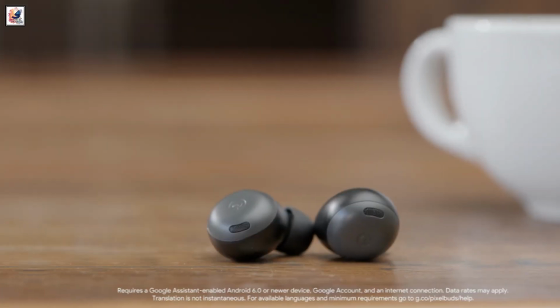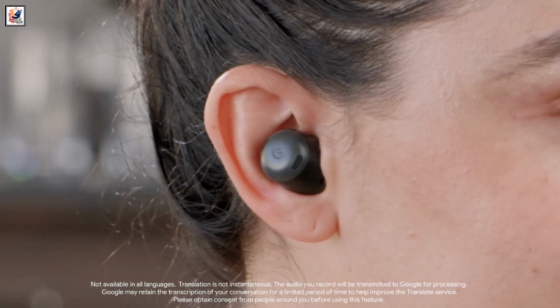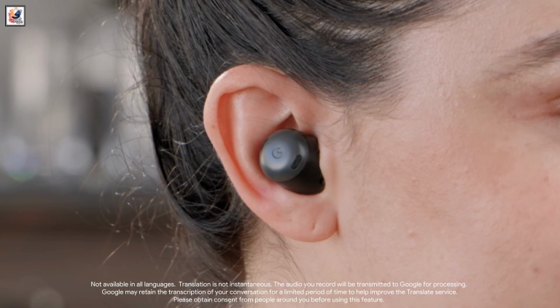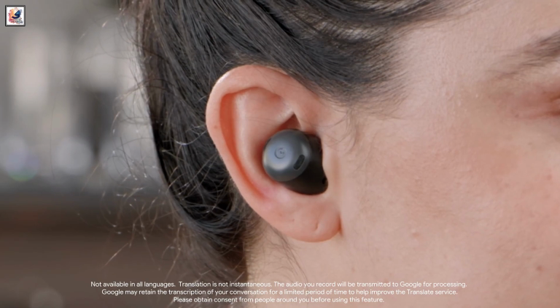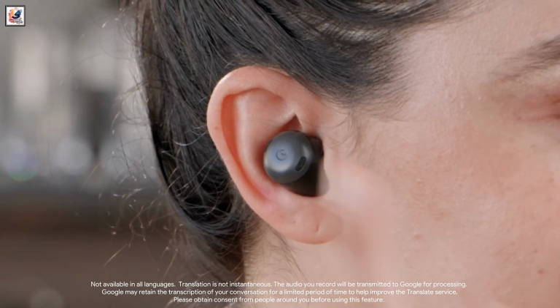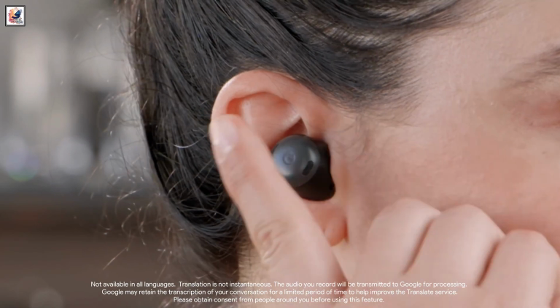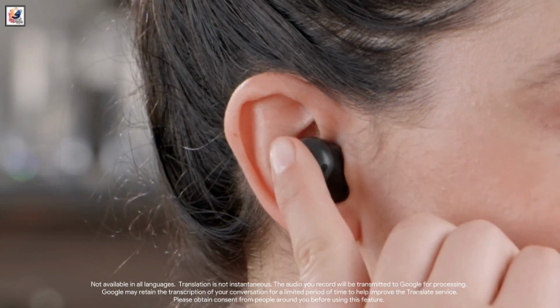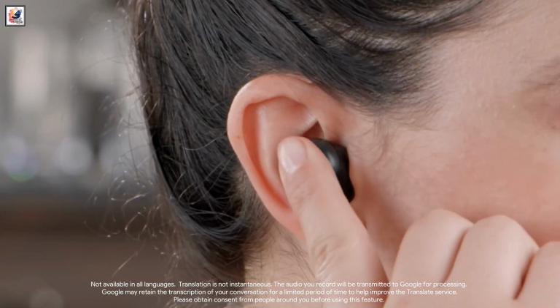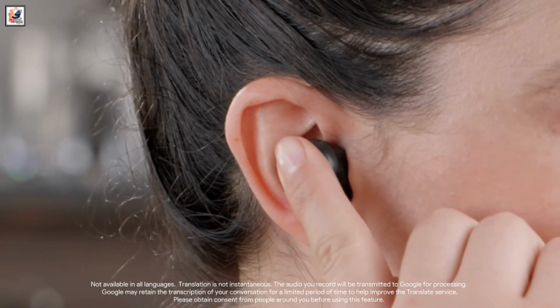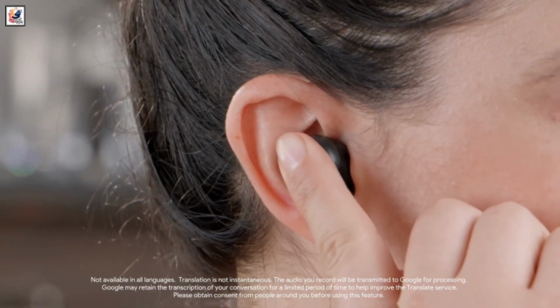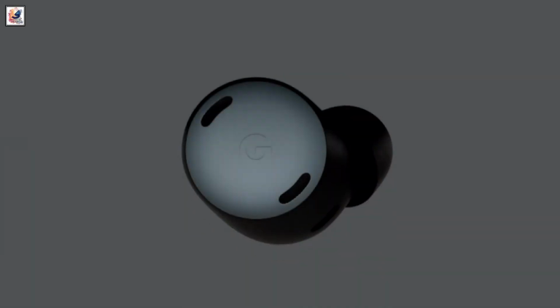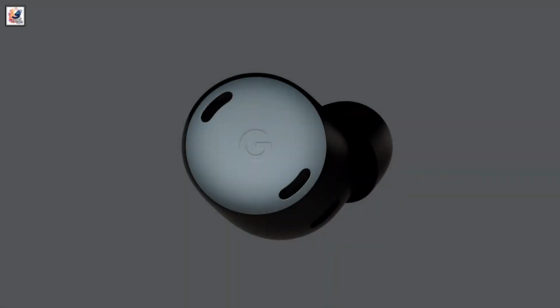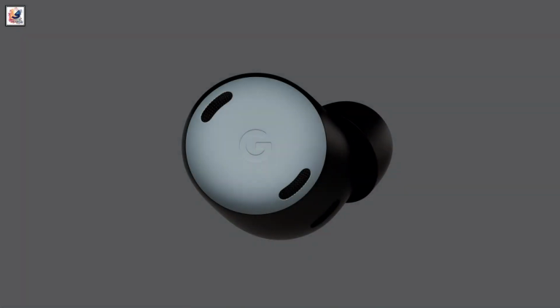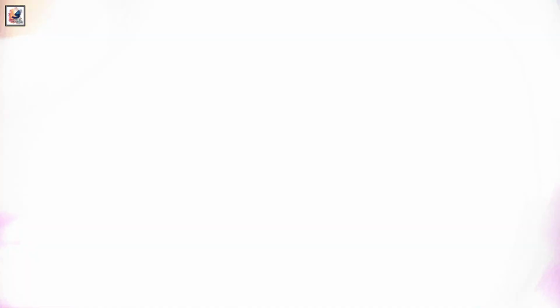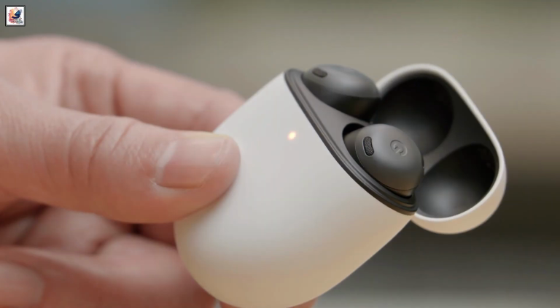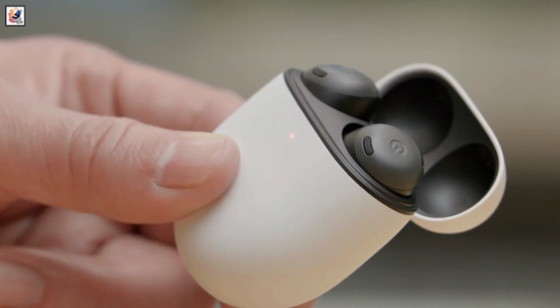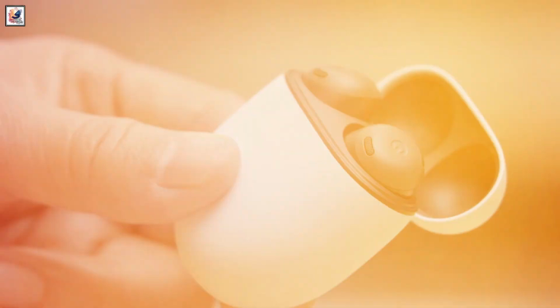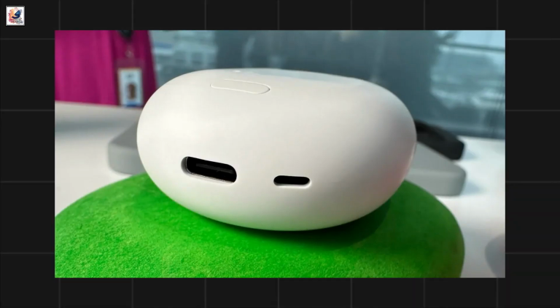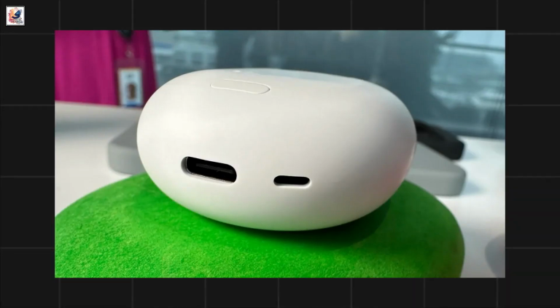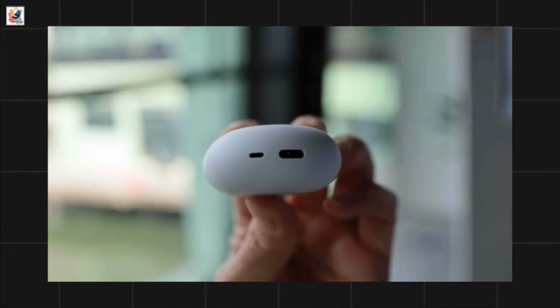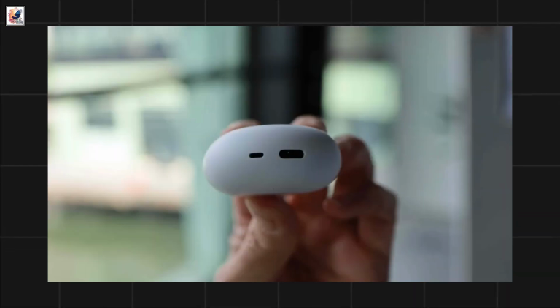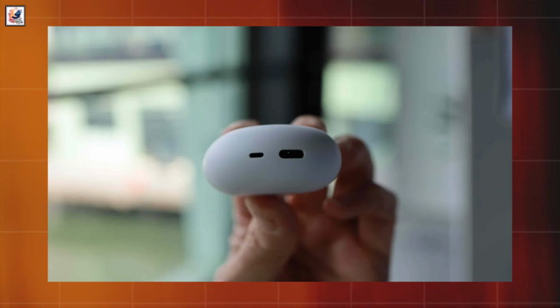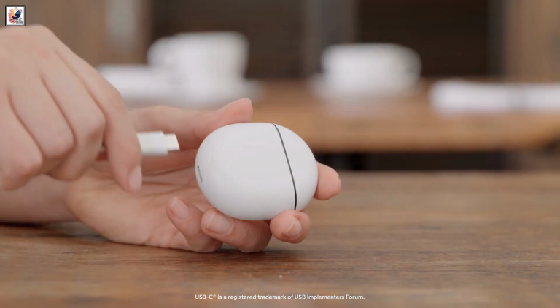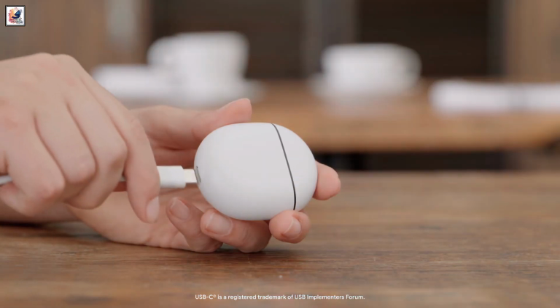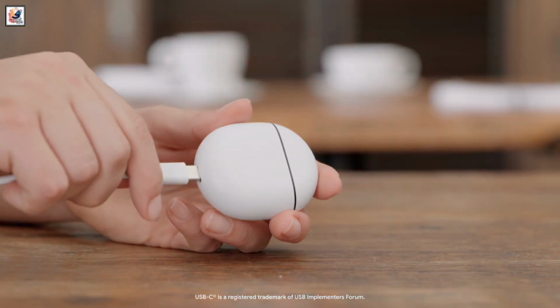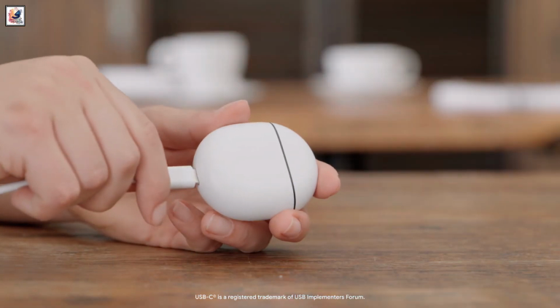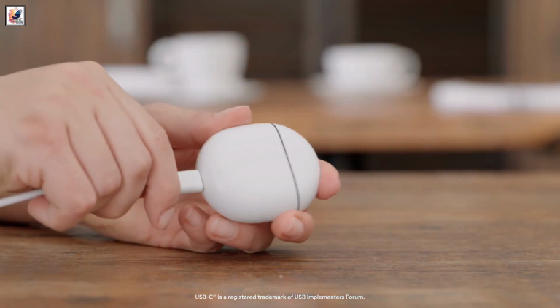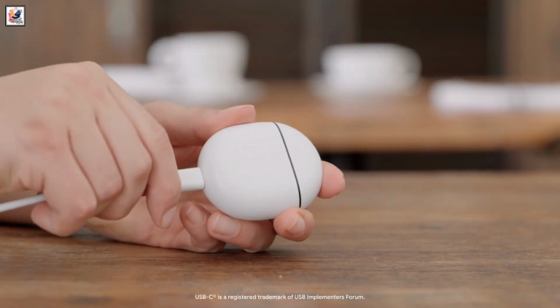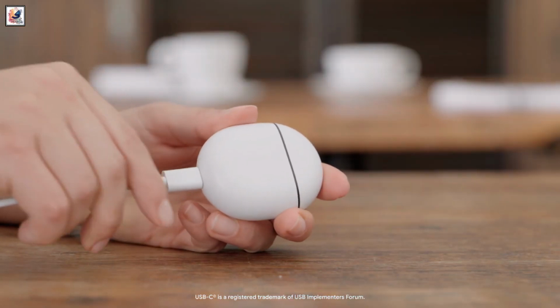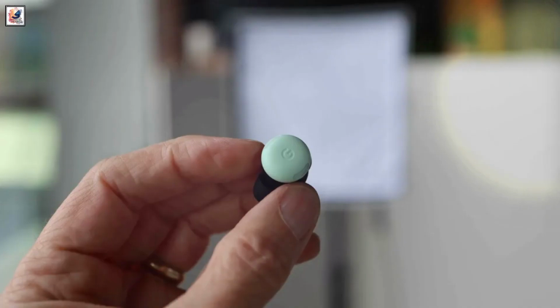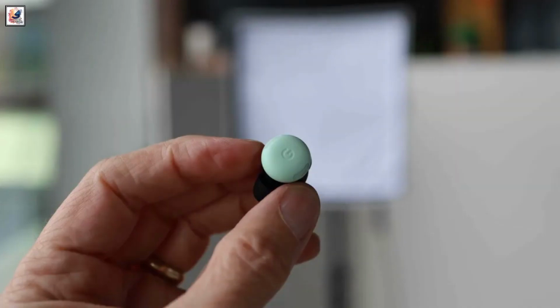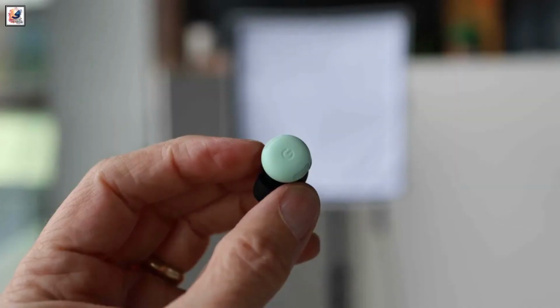The Pixel Buds Pro 2 support Google's new Find My Device network. The case has a little speaker next to the USB-C port and also supports wireless charging.